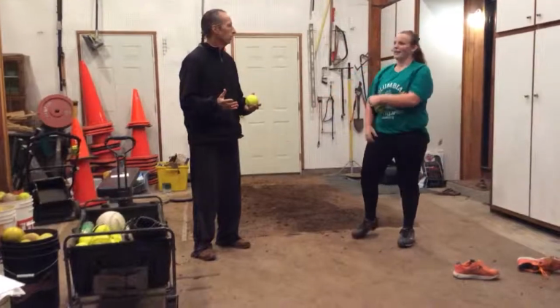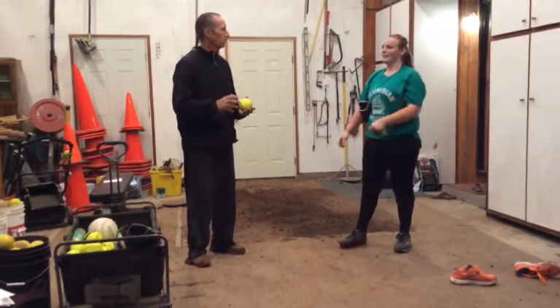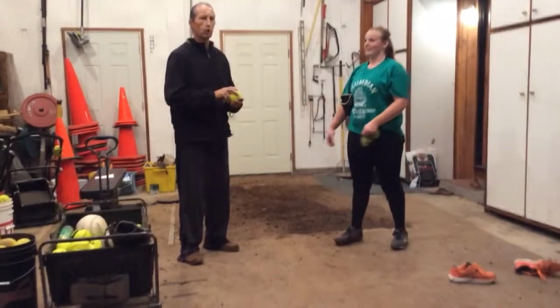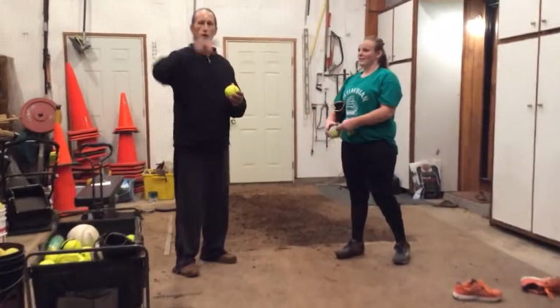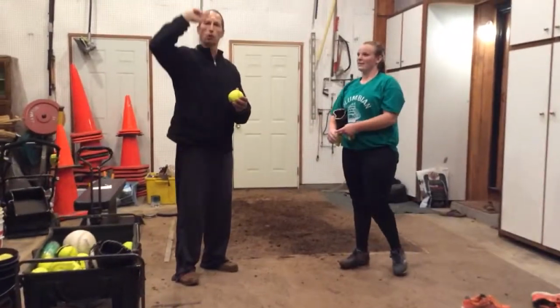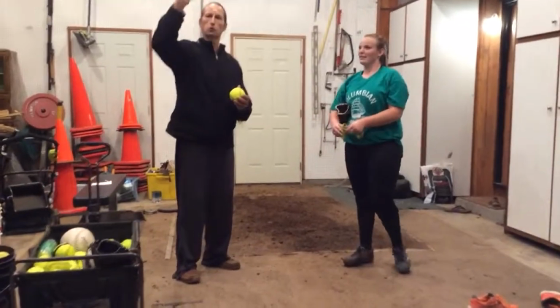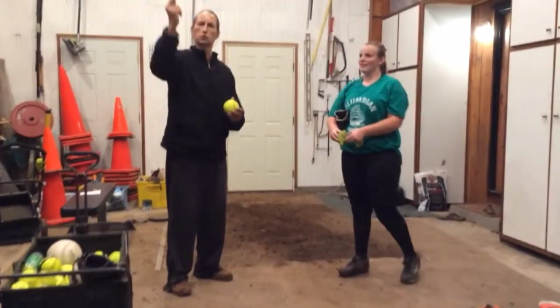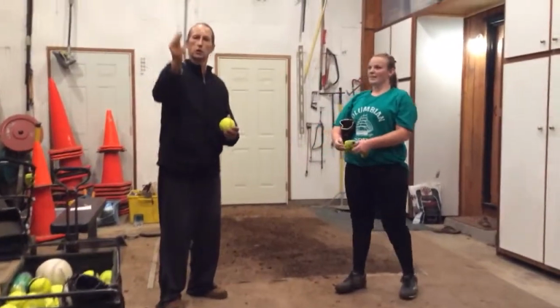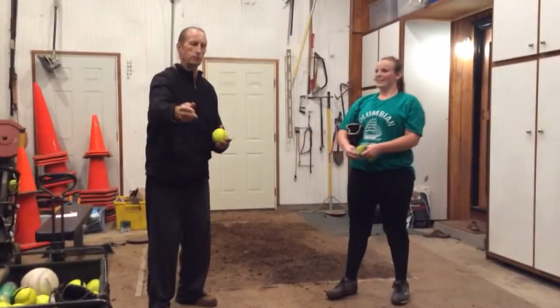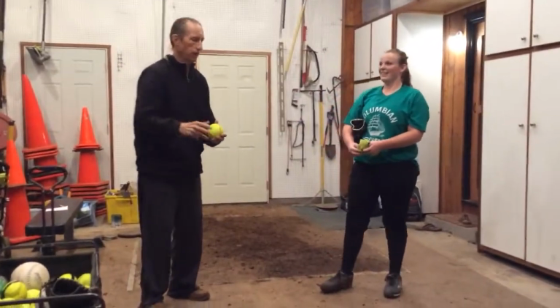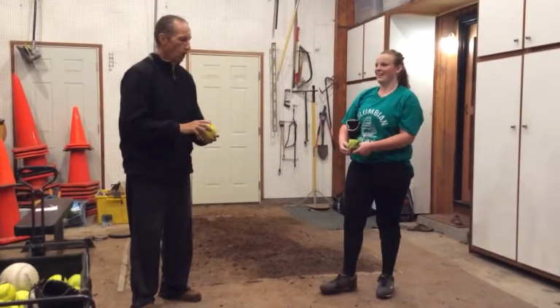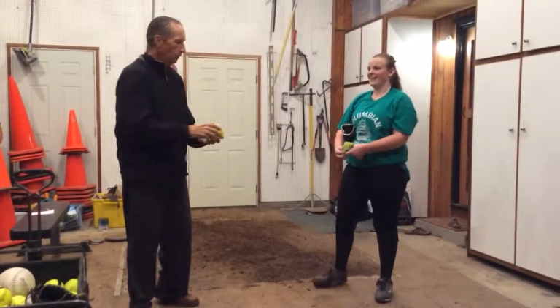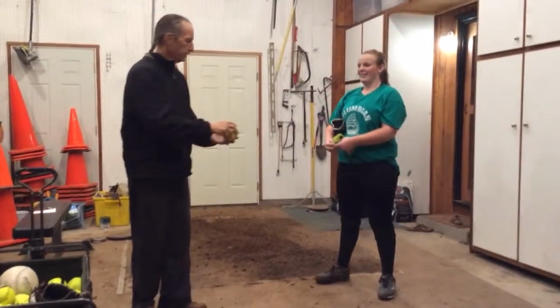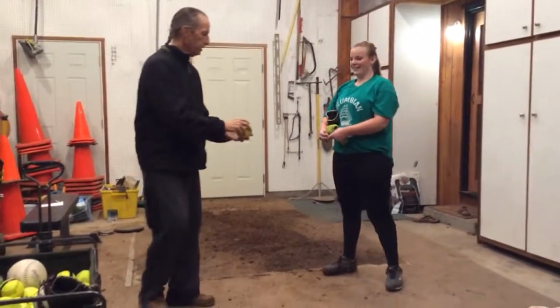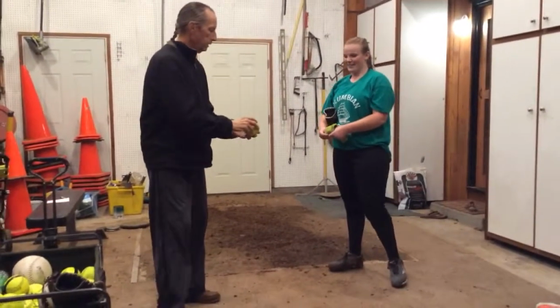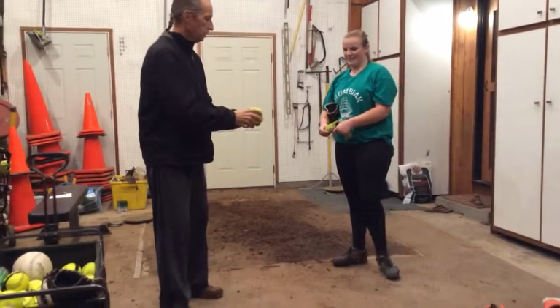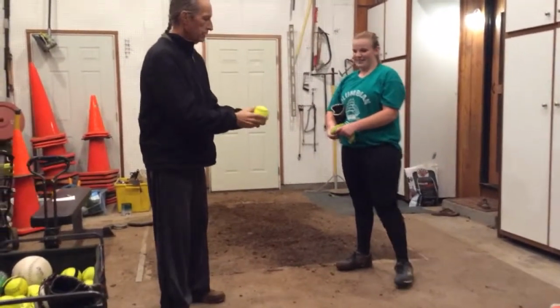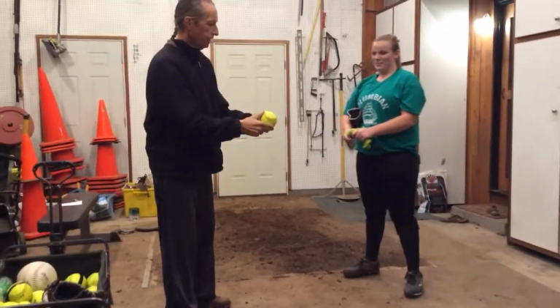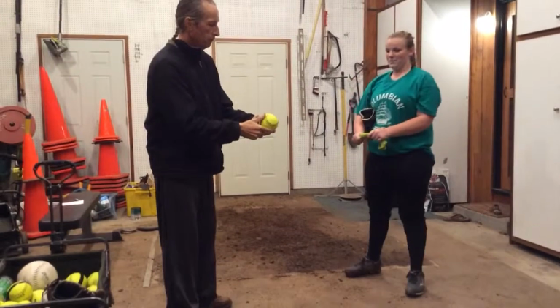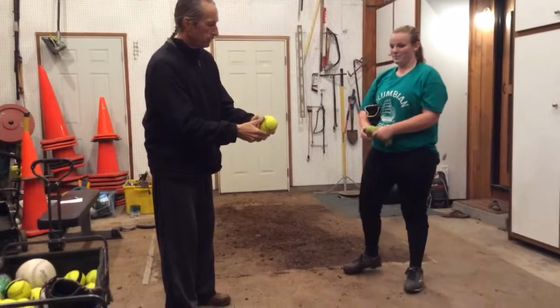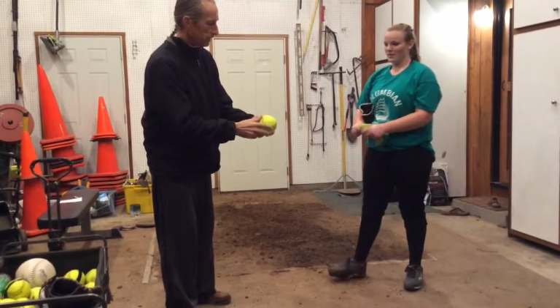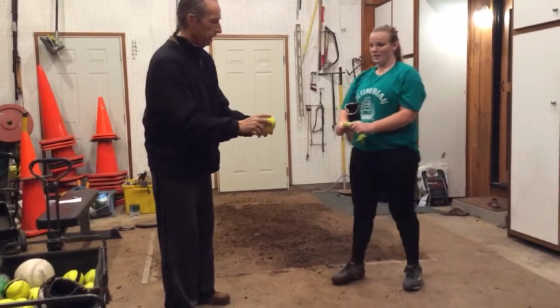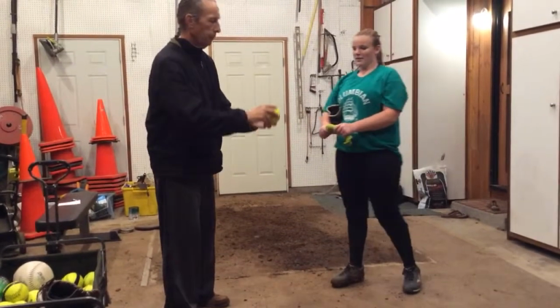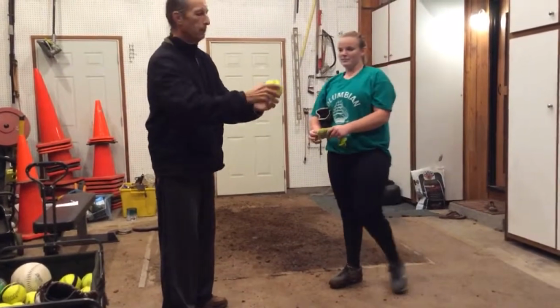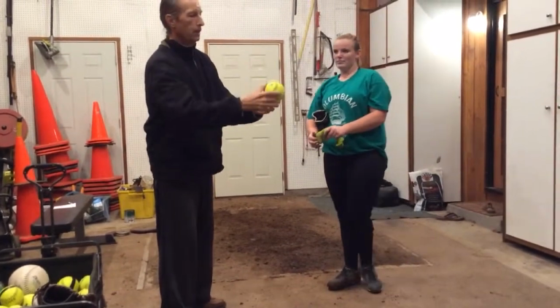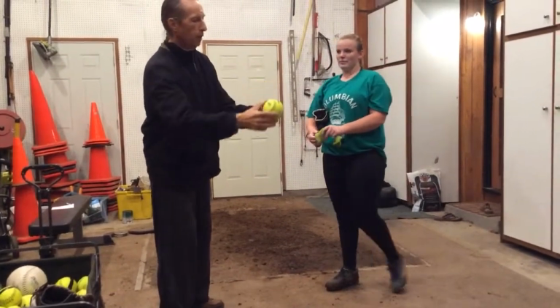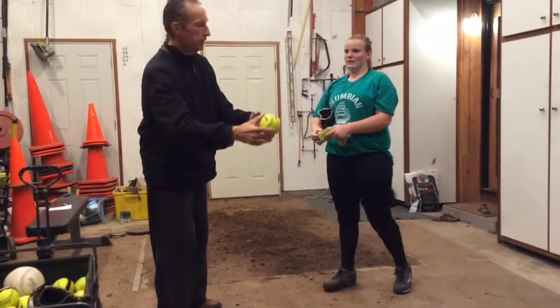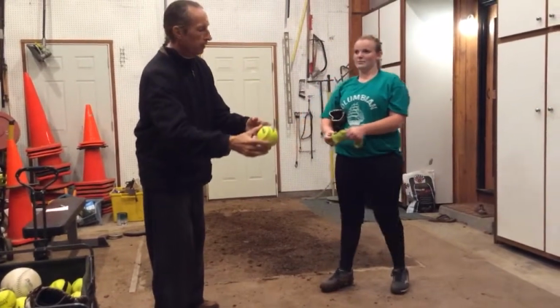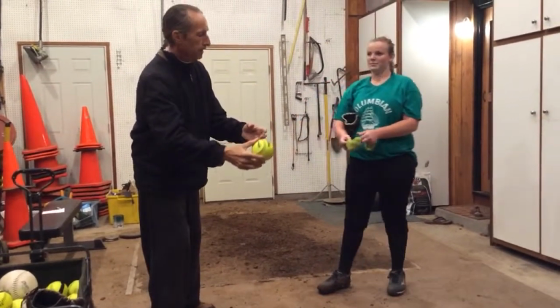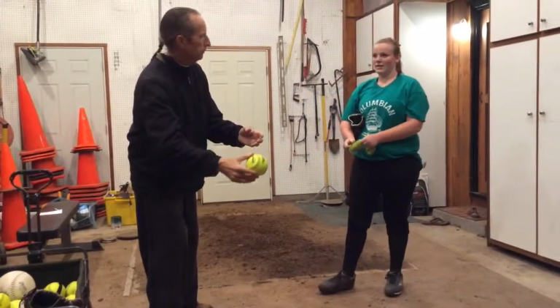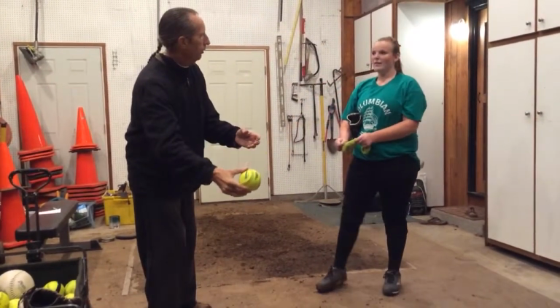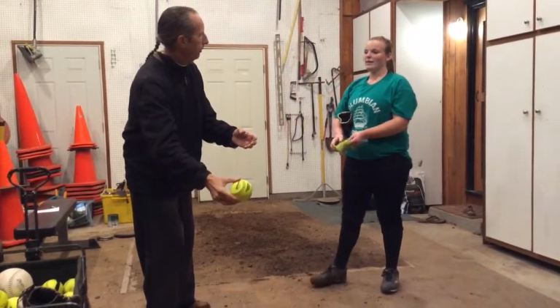You watch the curveball — the curveball drops off the table. What we want to see in this pitch is the same thing. We want to see it kind of come up, over the hill, and start to fall down.